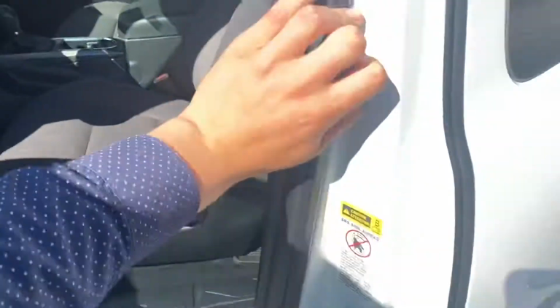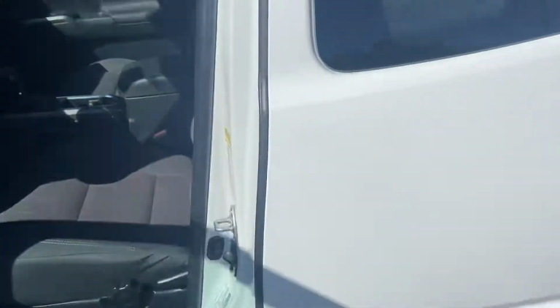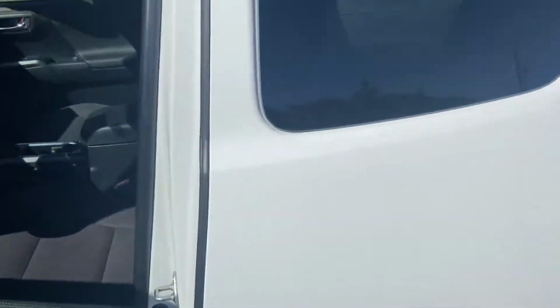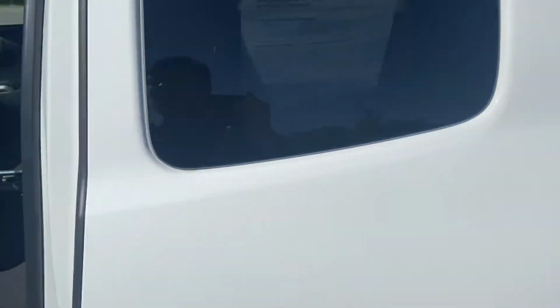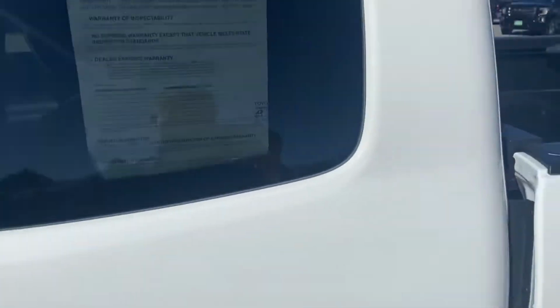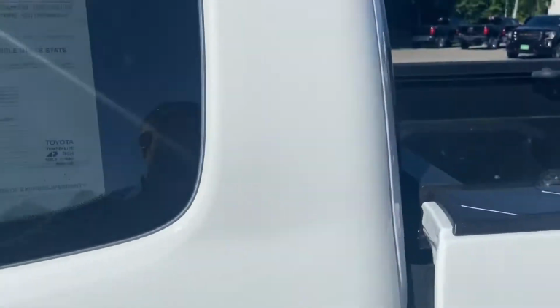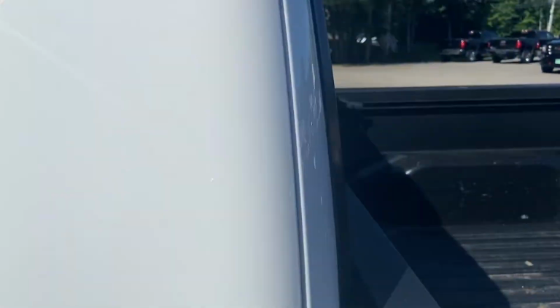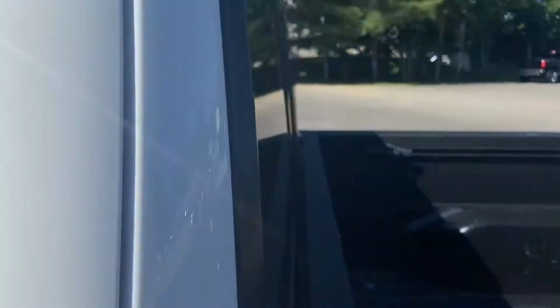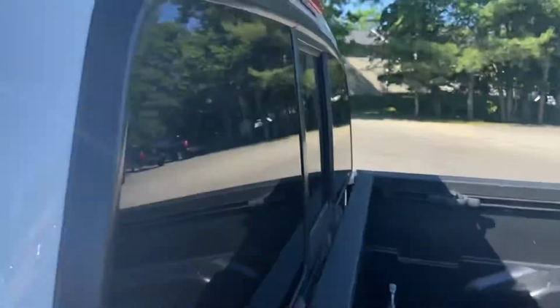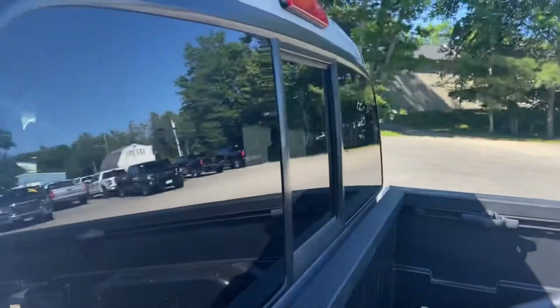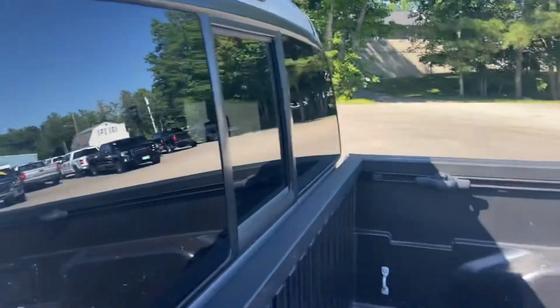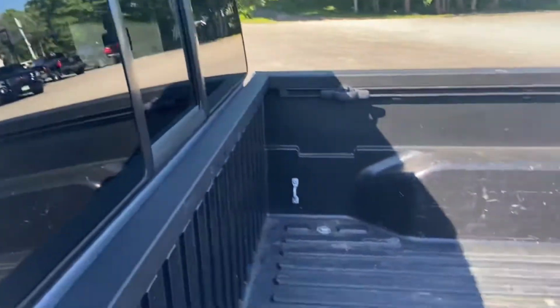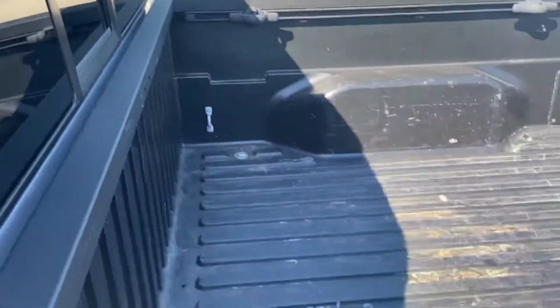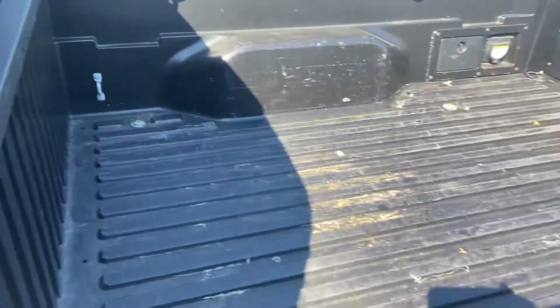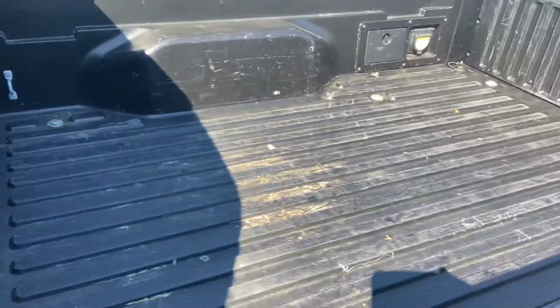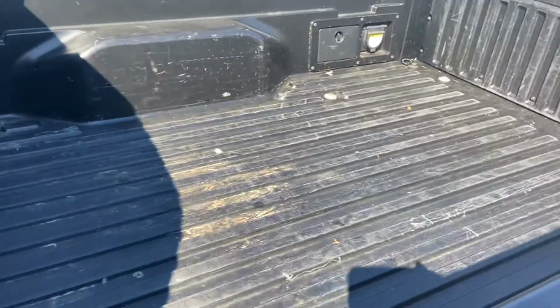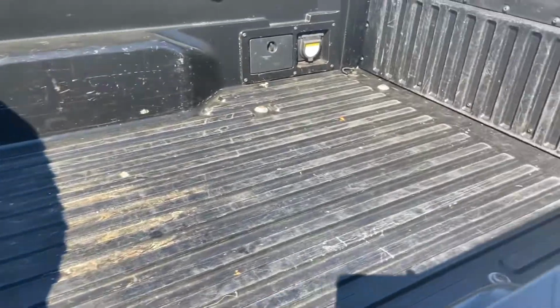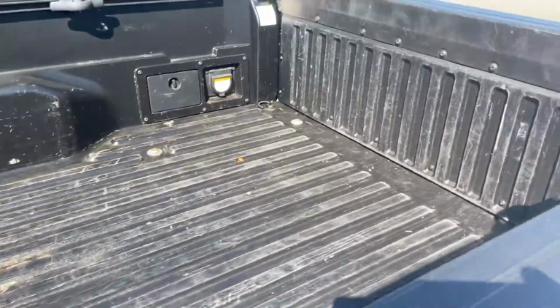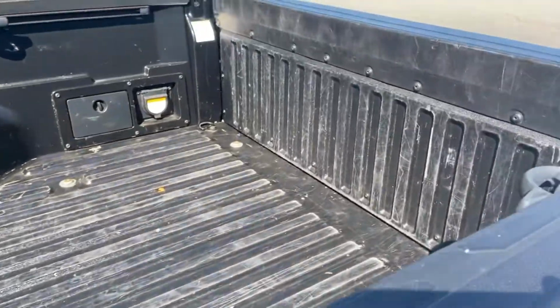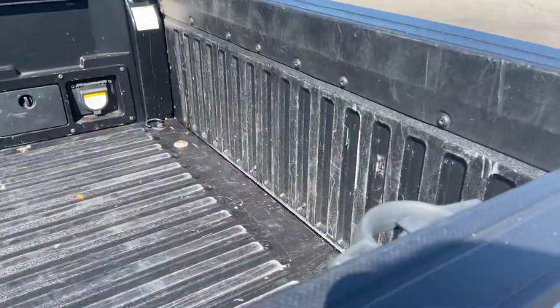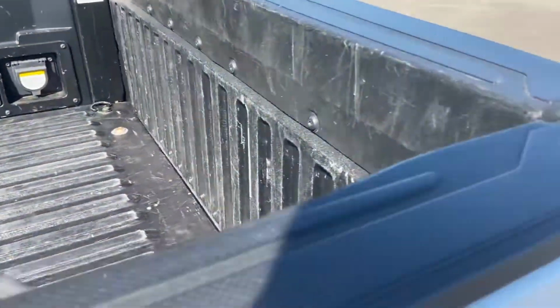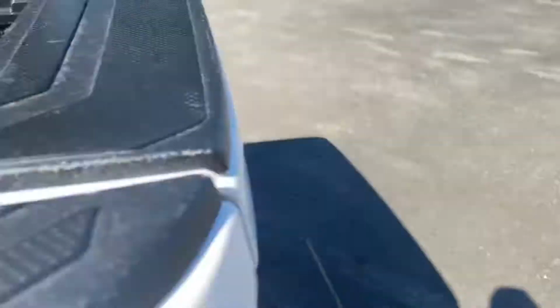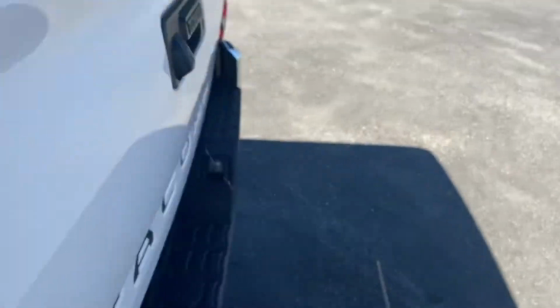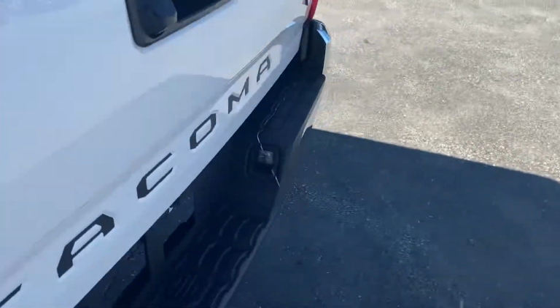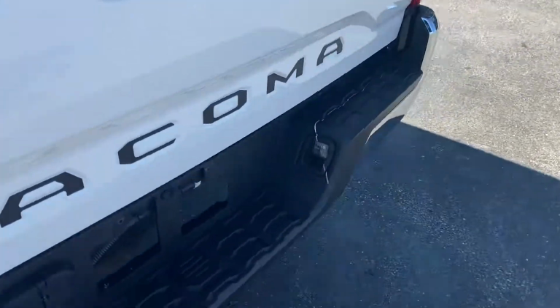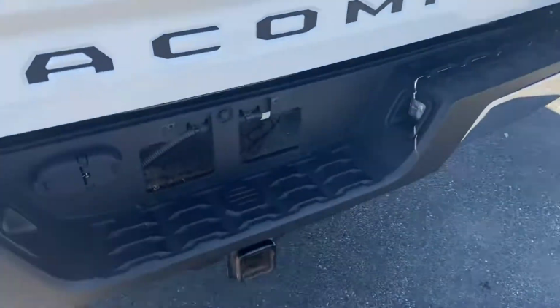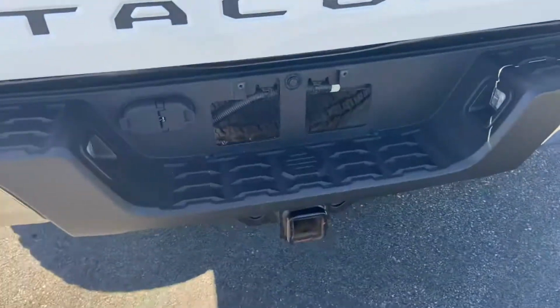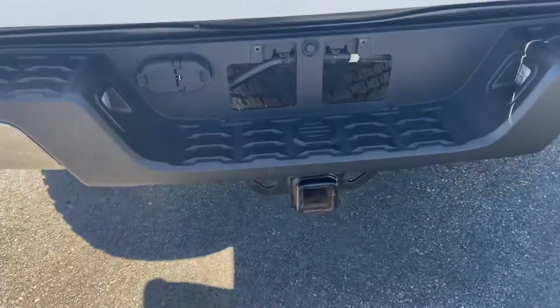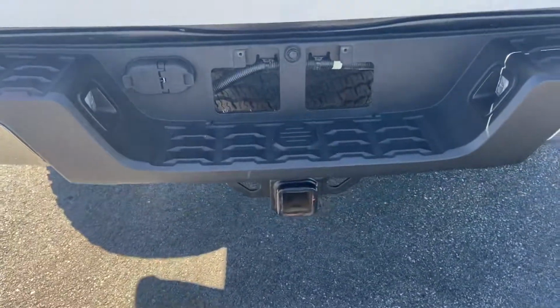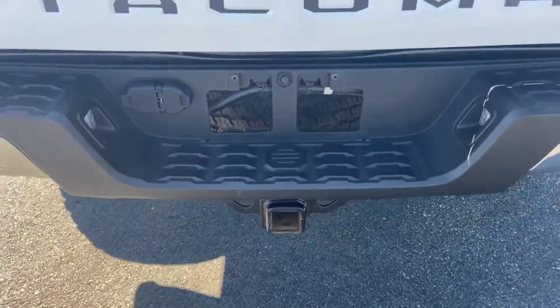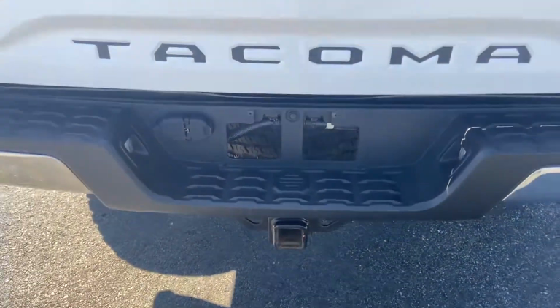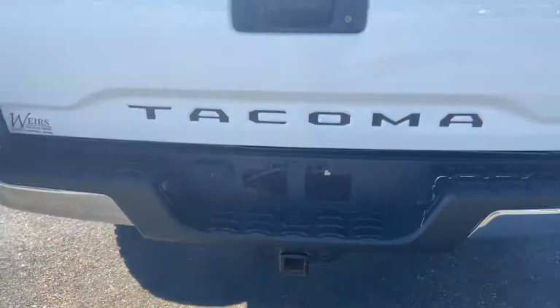Do have a sliding rear window in this truck. You can see there you have the drop-in bed liner and your towing hitch and wiring down at the bottom there.